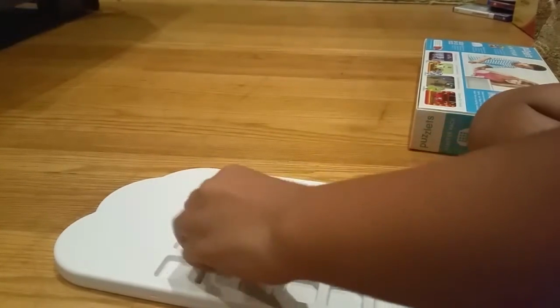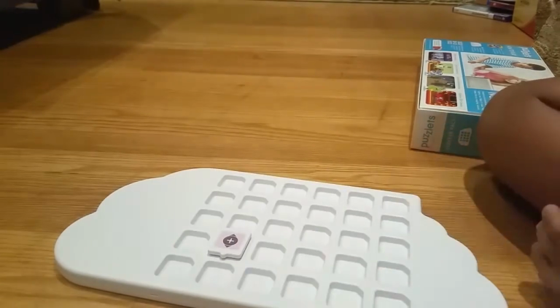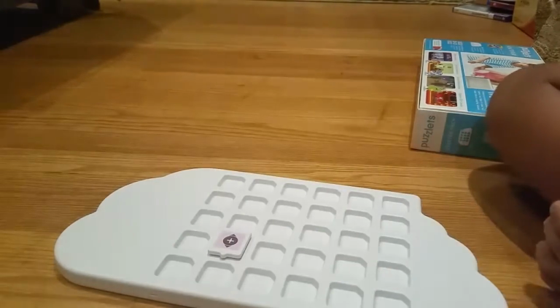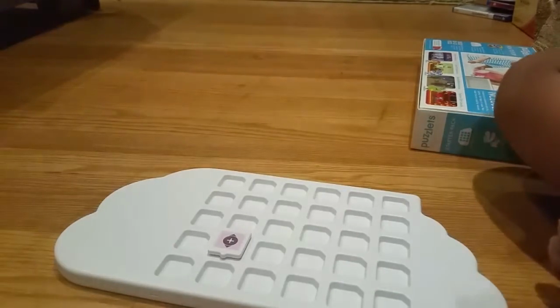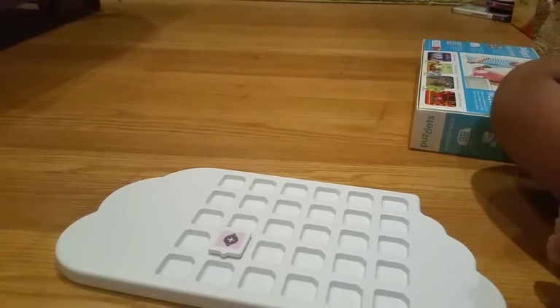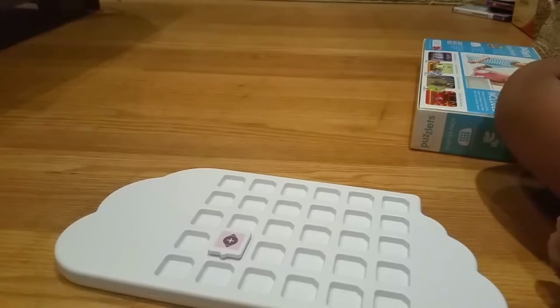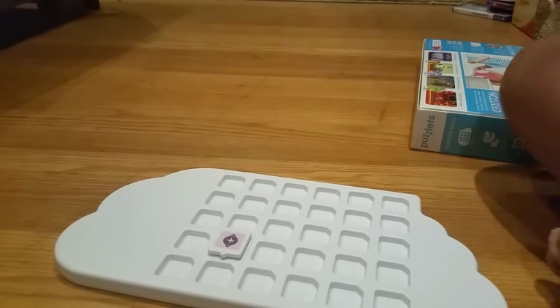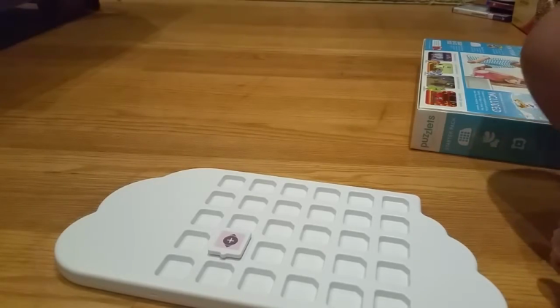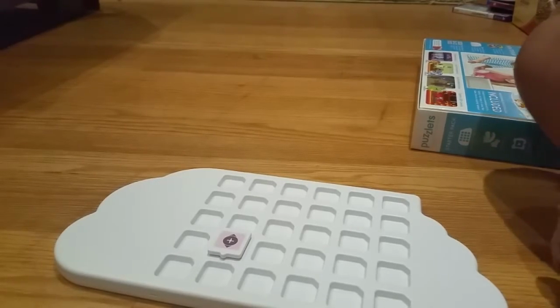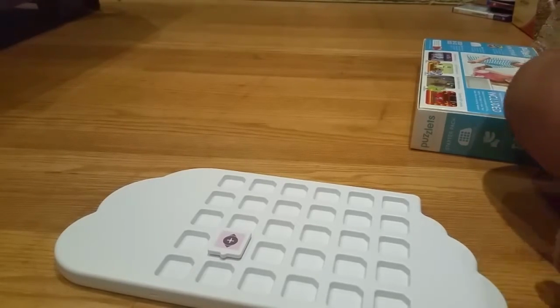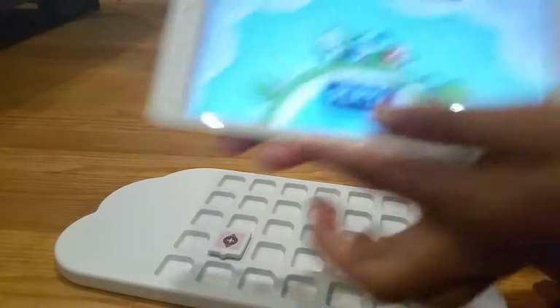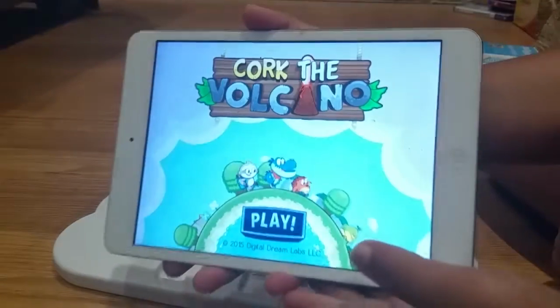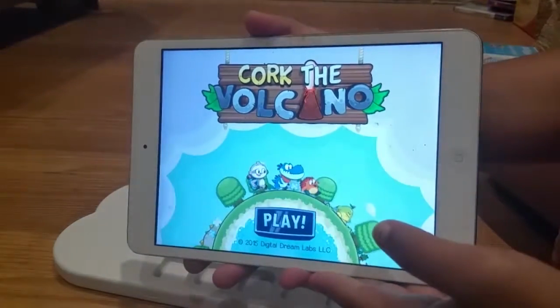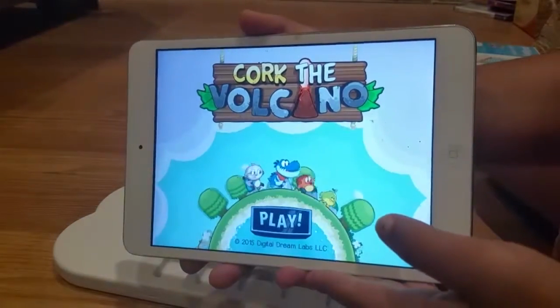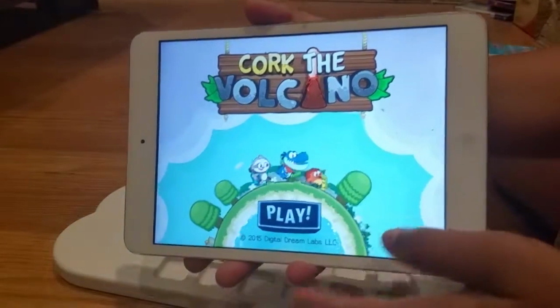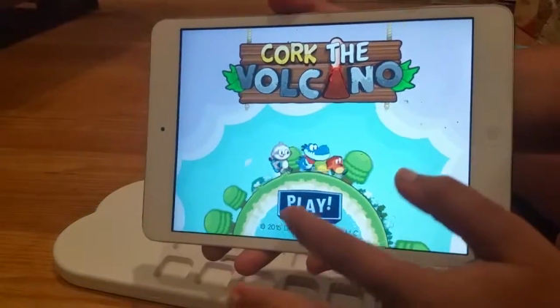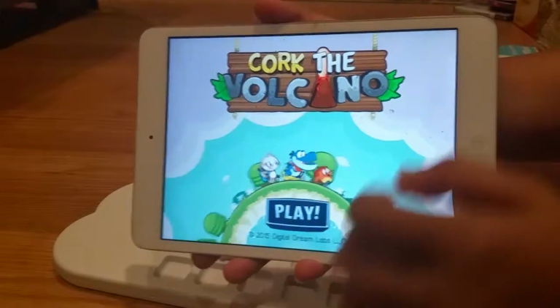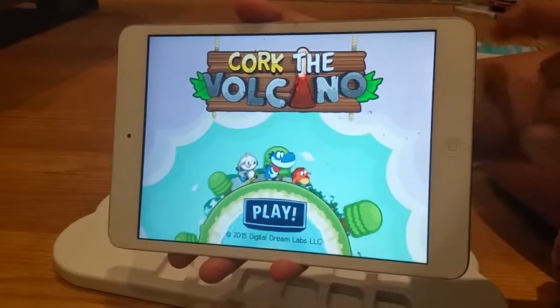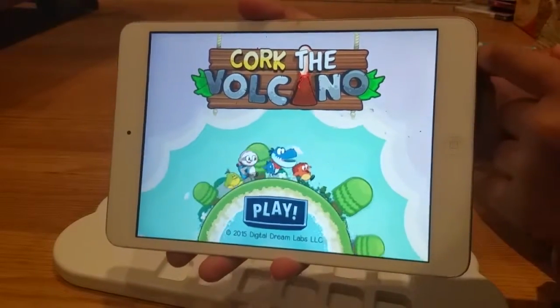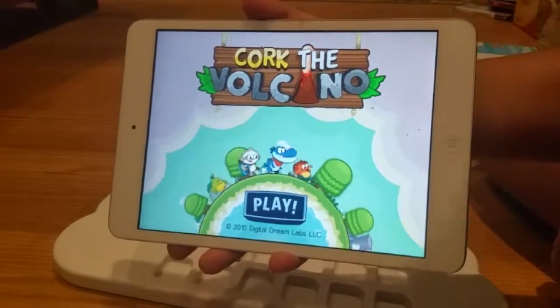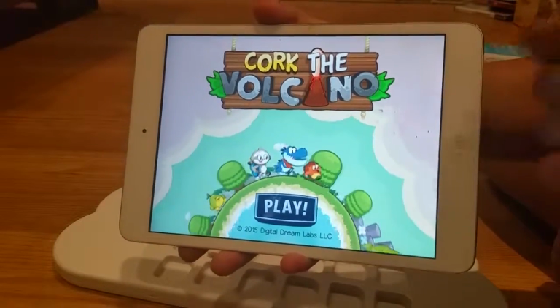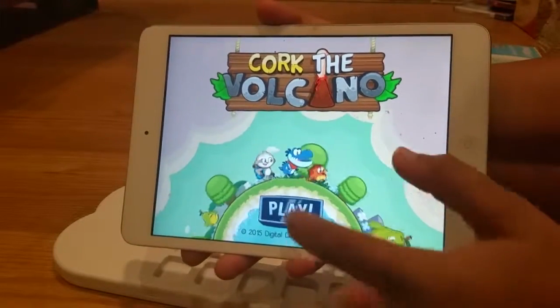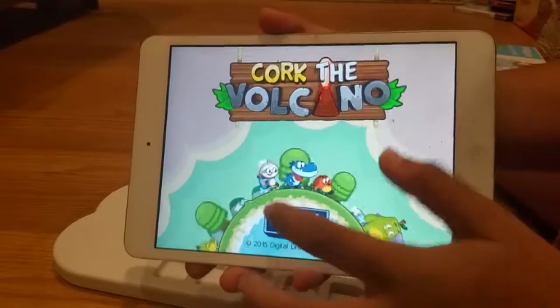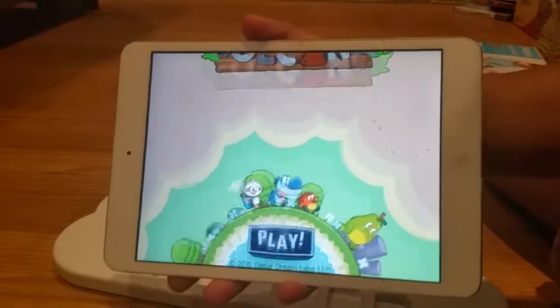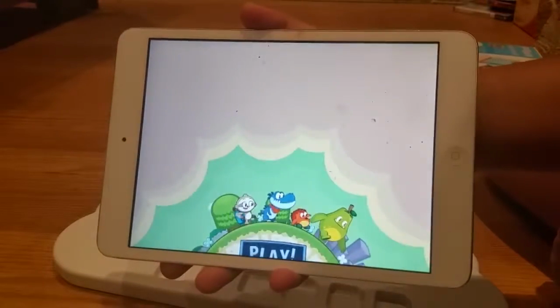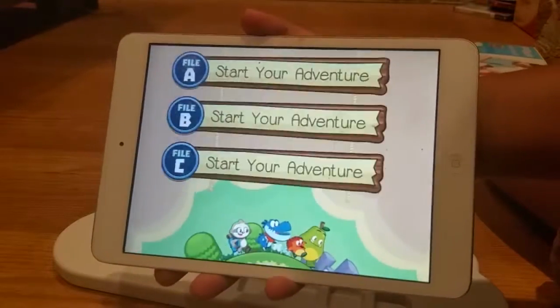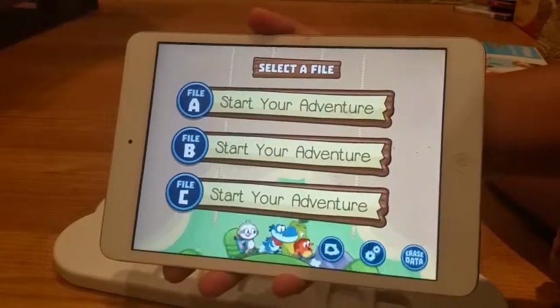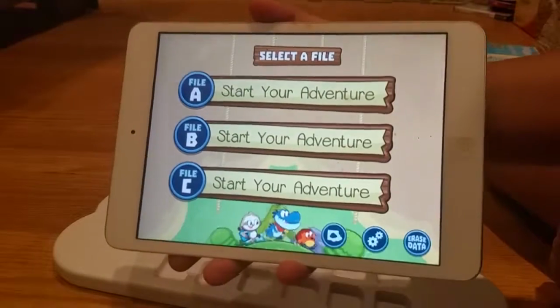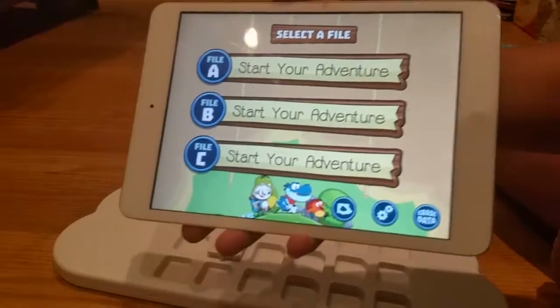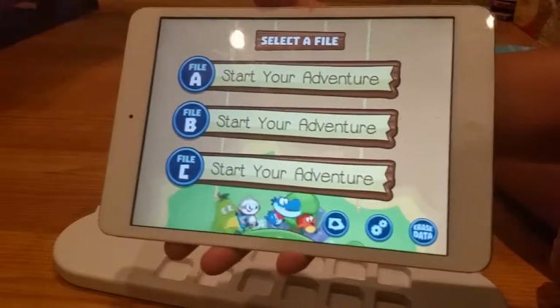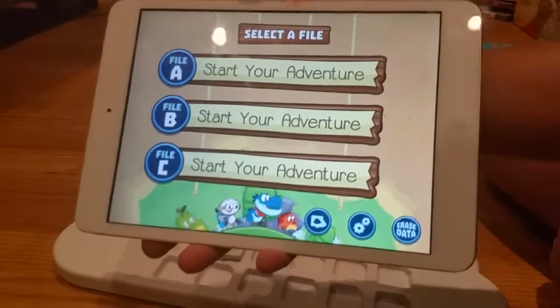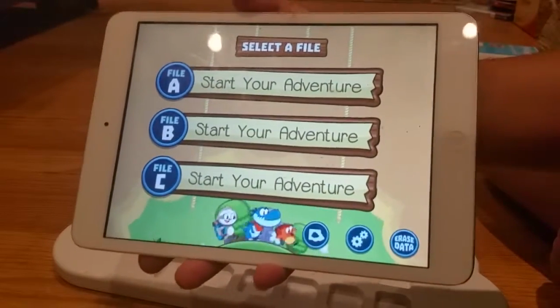Just like that. And yeah, so you have to download the app. It's called Quirk the Volcano, and you can start your own adventure.